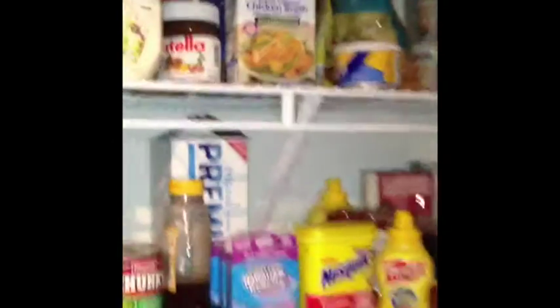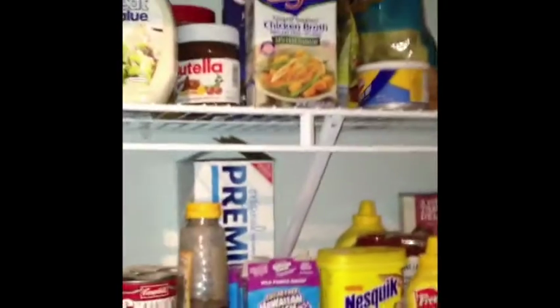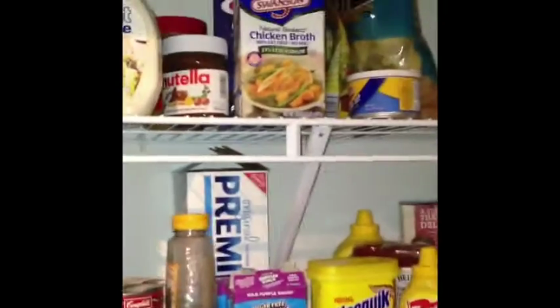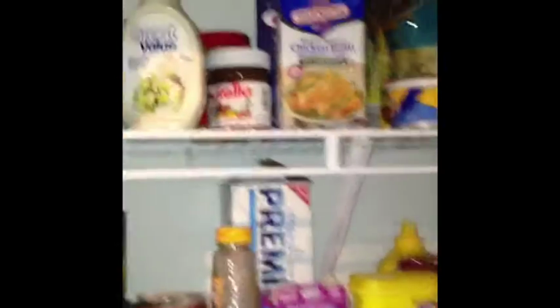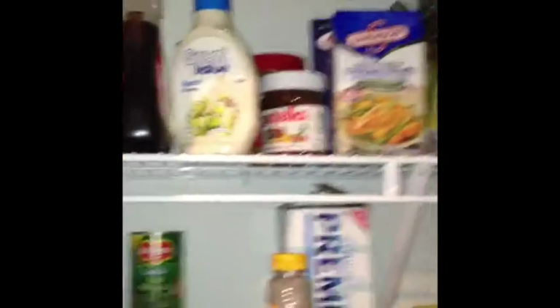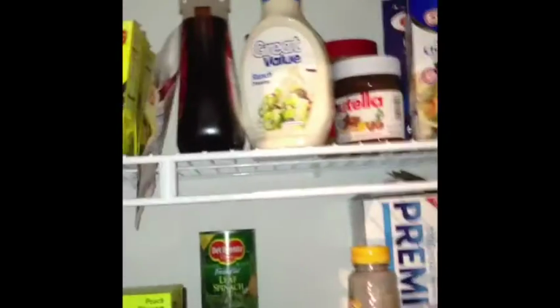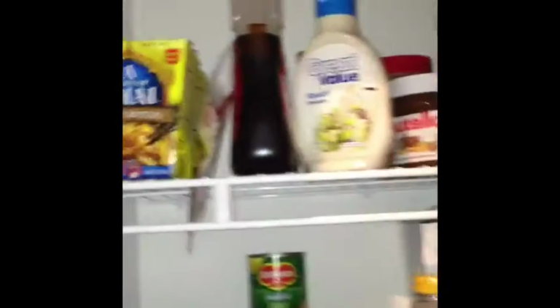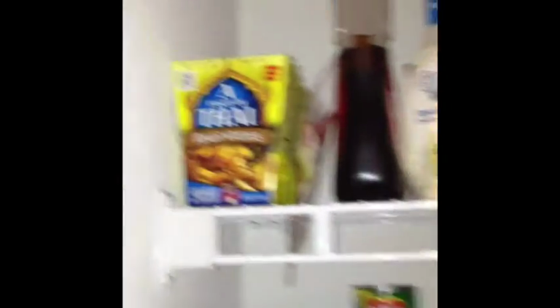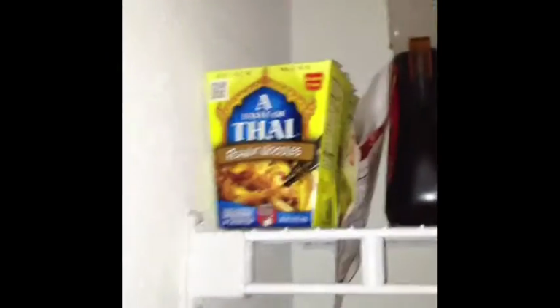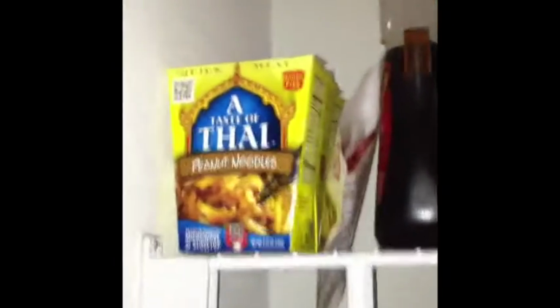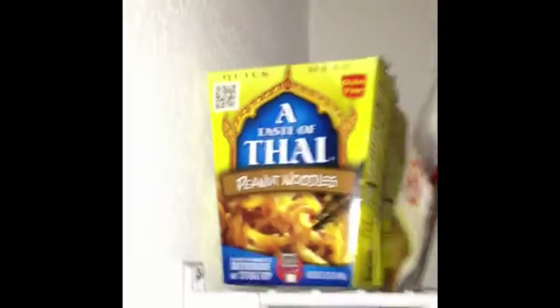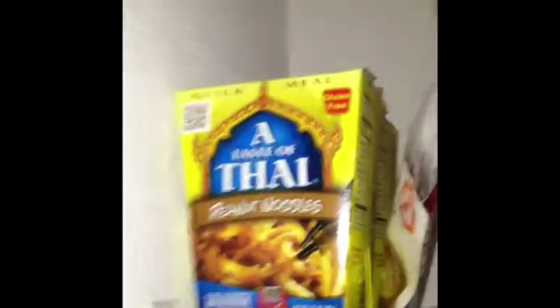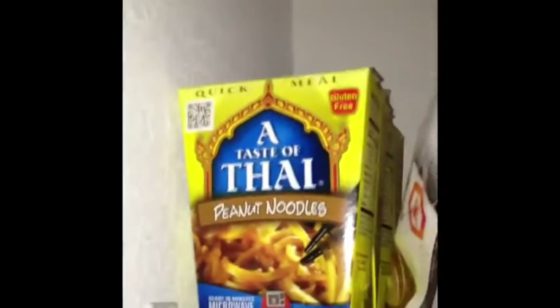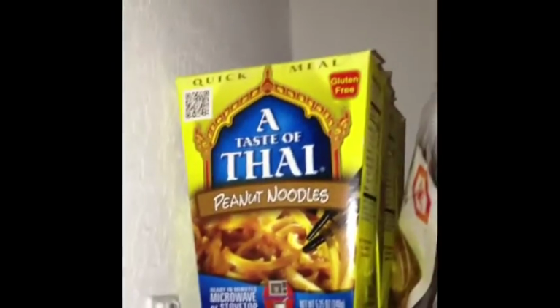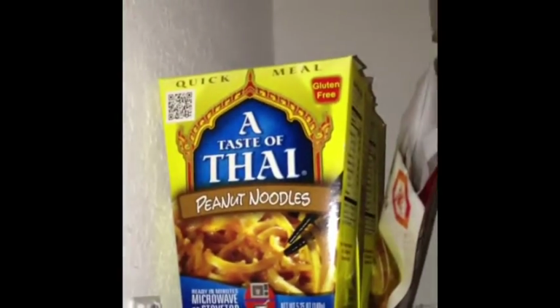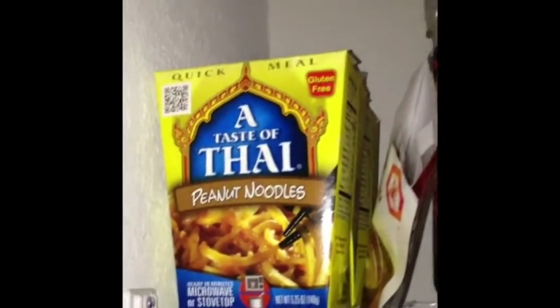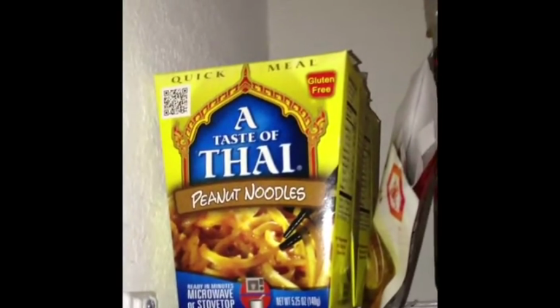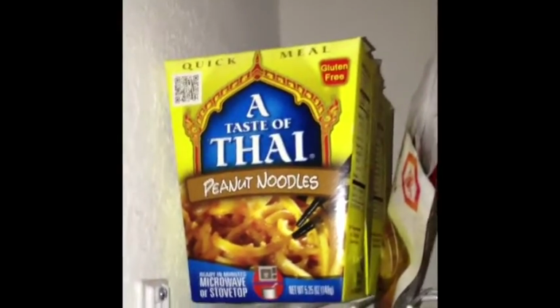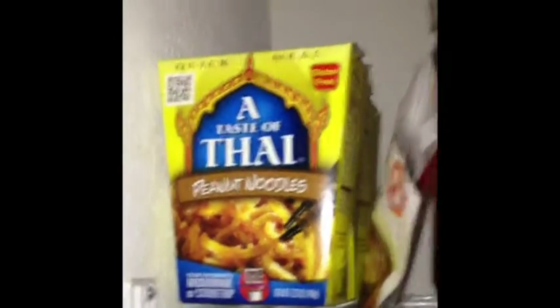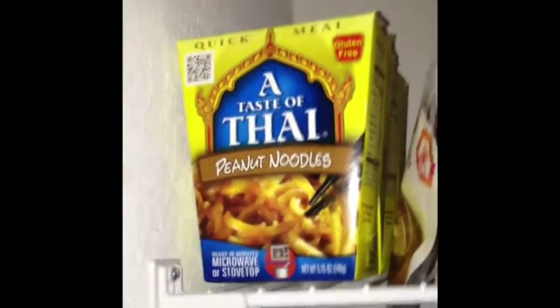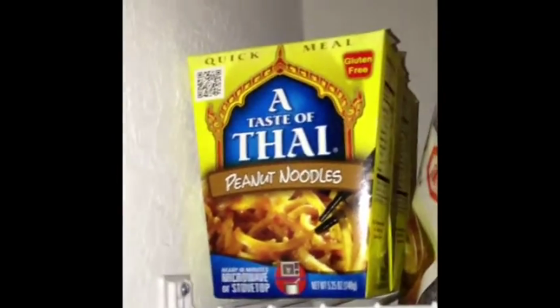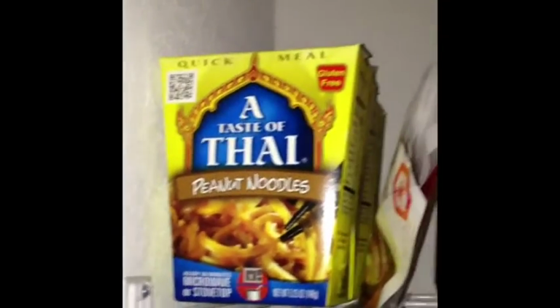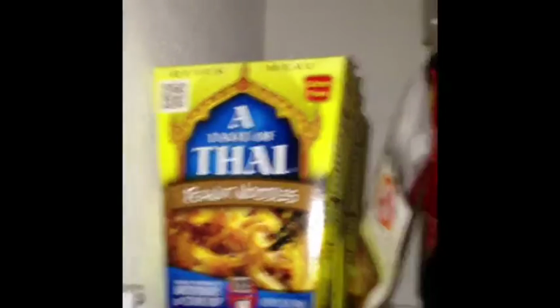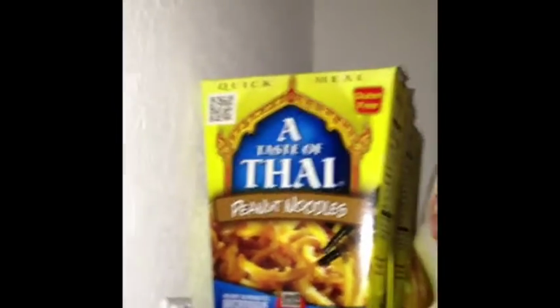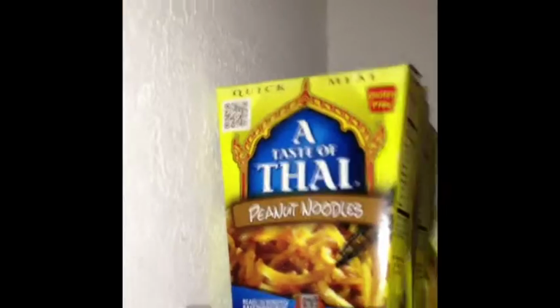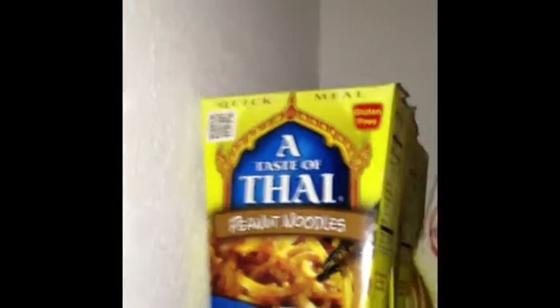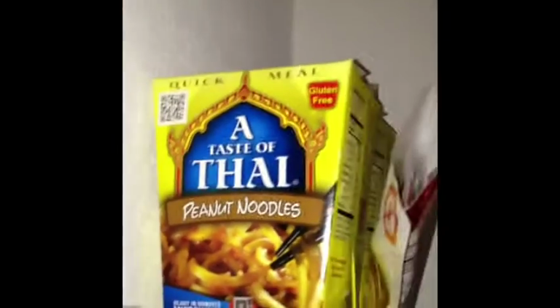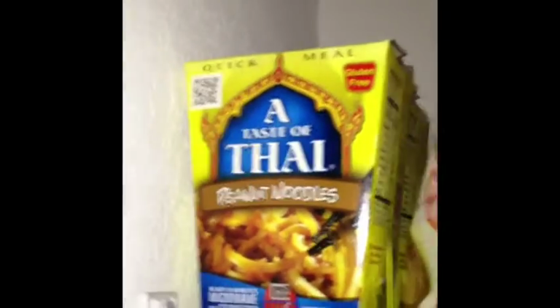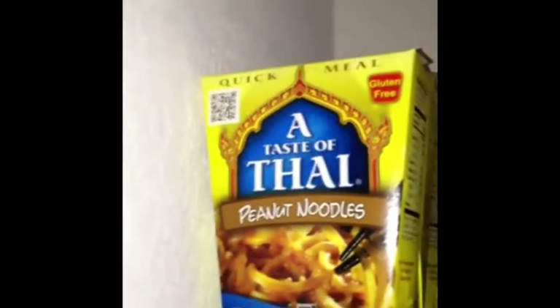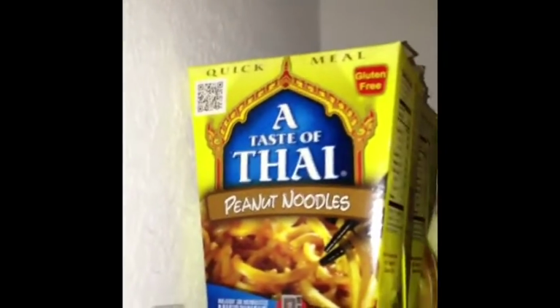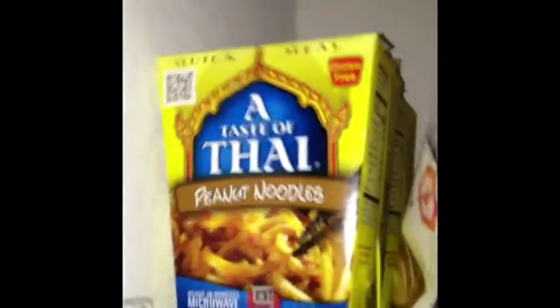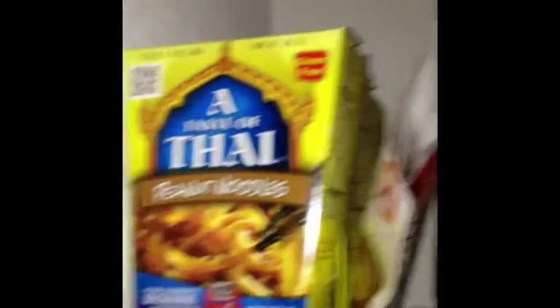Alrighty, folks. What we have is a Taste of Taipei peanut noodles, which are very good. I always like trying out new things and that just happens to be my favorite.